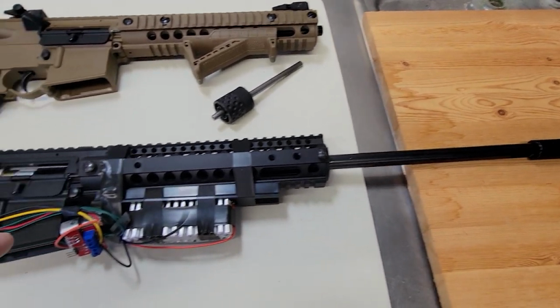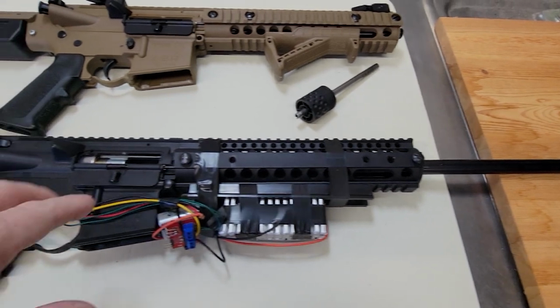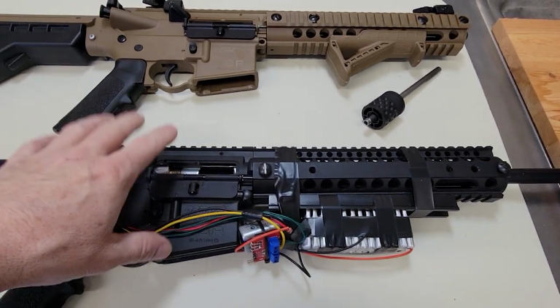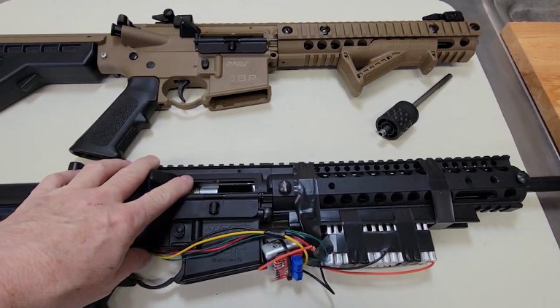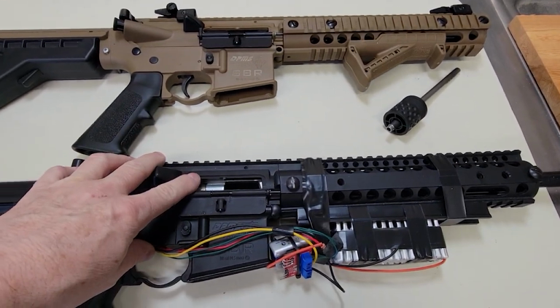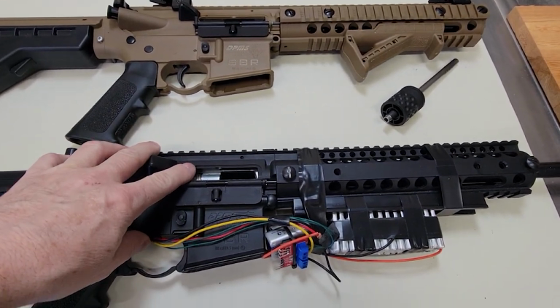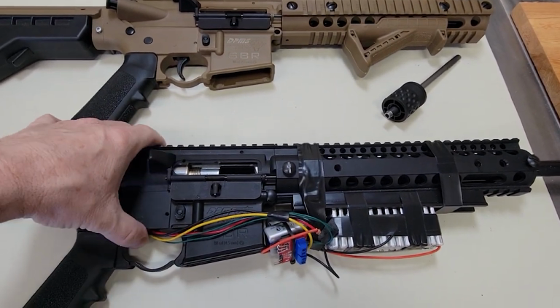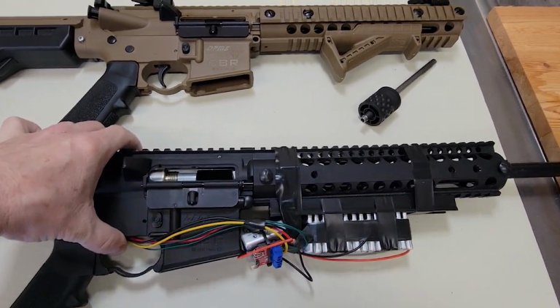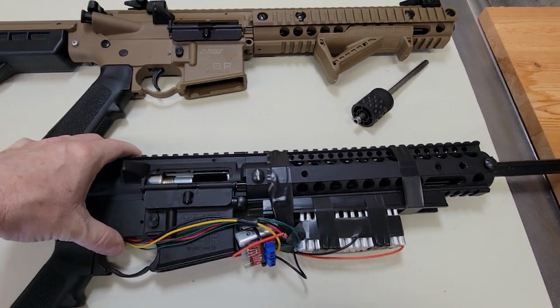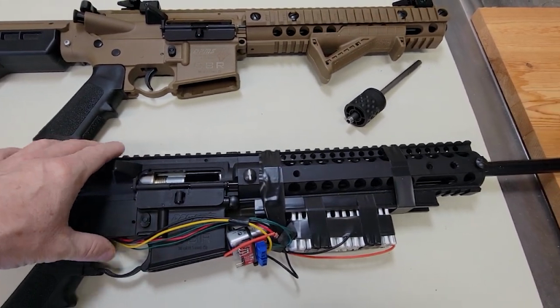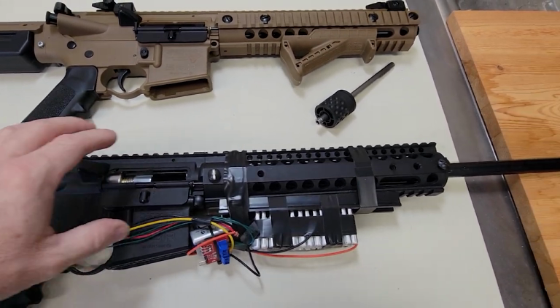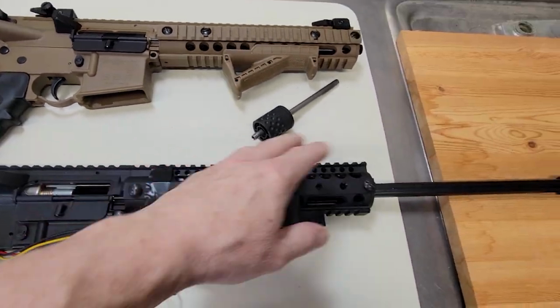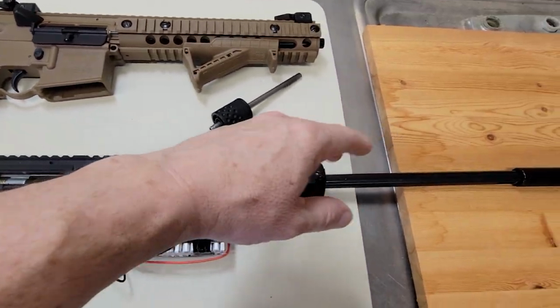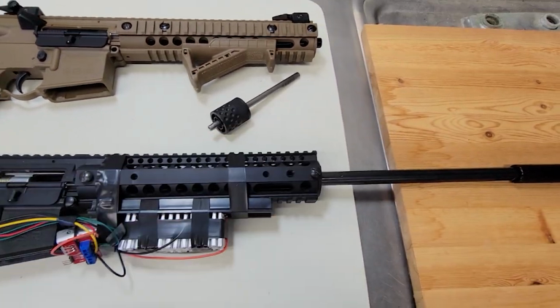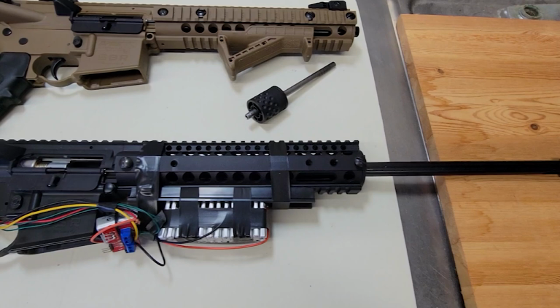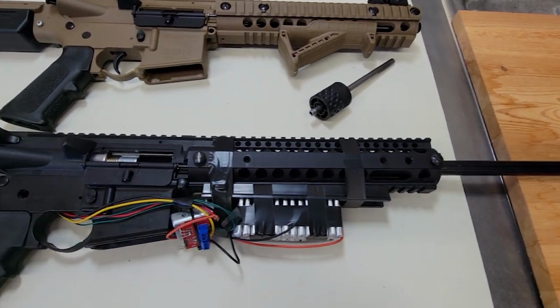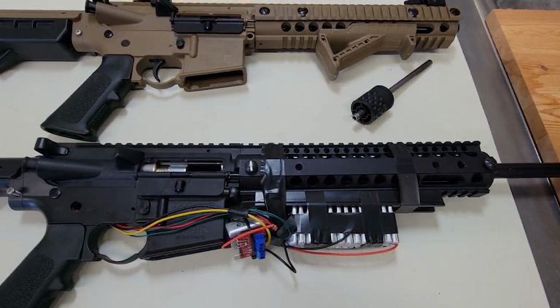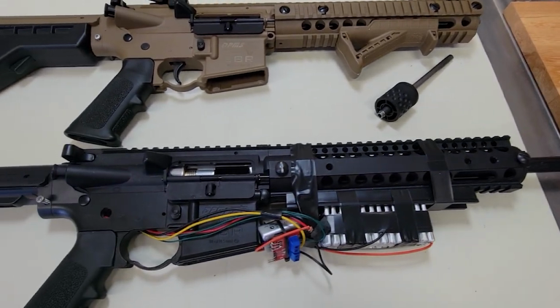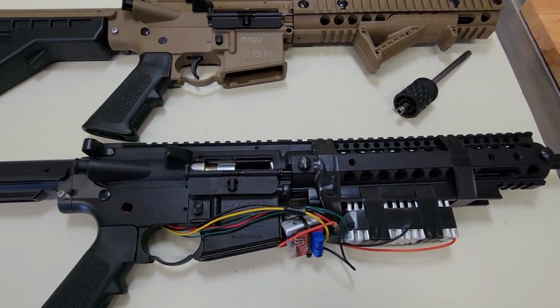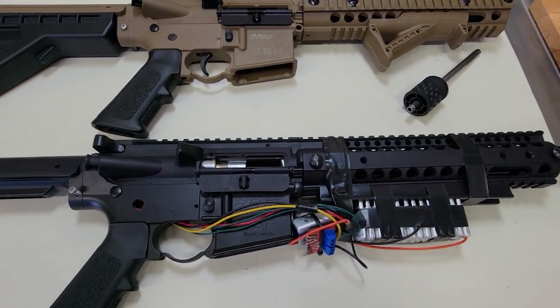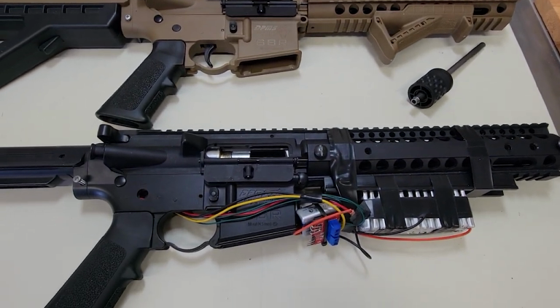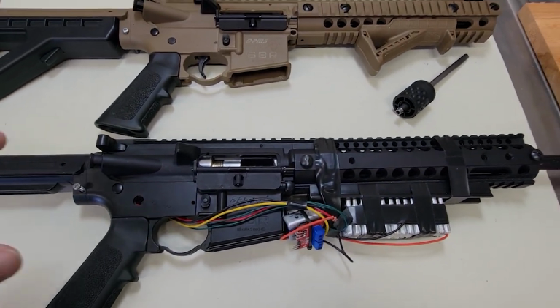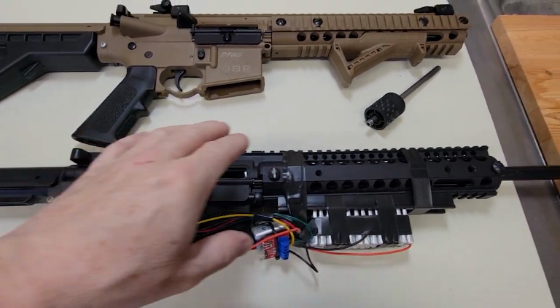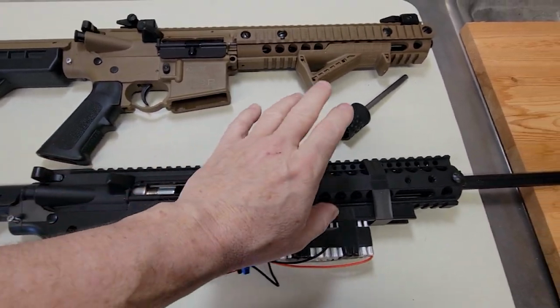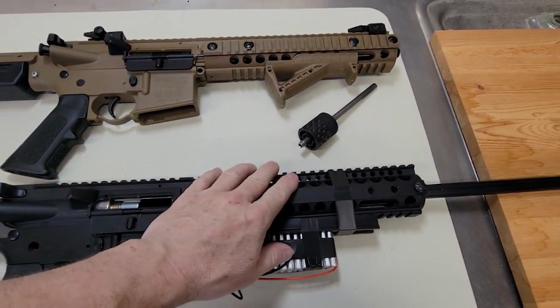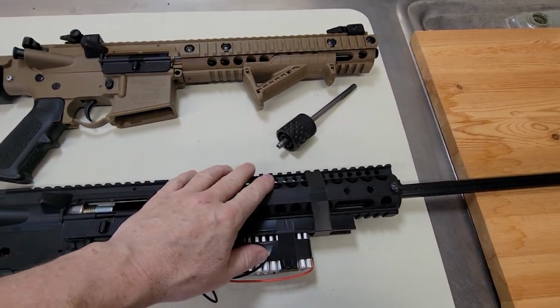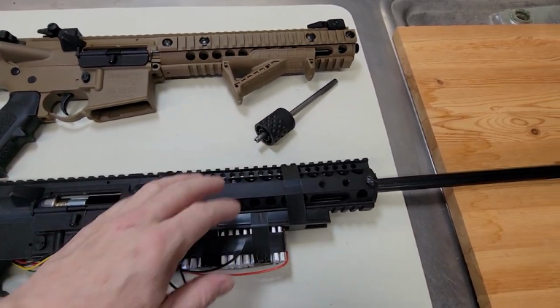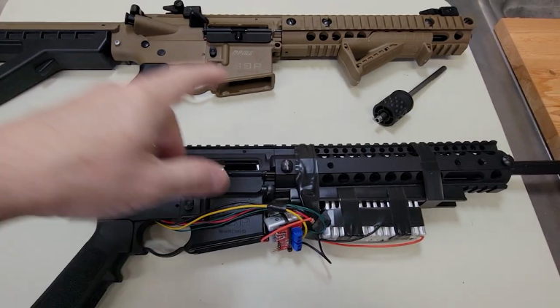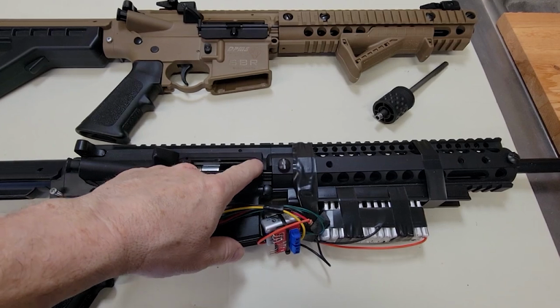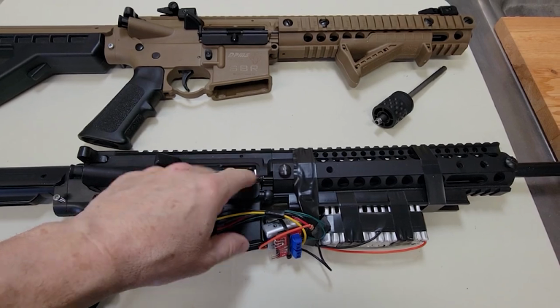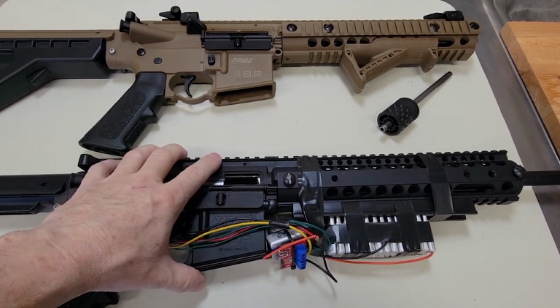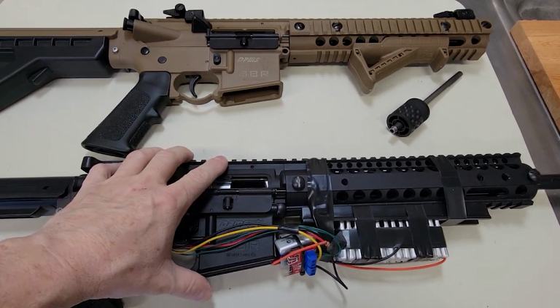I've got my prototype on the bench here. We're going to take this one apart, take the barrel out of it, void the warranty on a brand spanking new R1, and put this barrel in place of it. So let's start taking apart my prototype here.